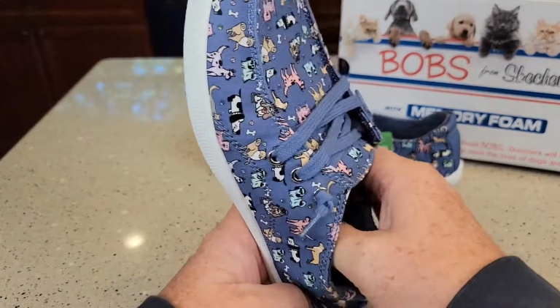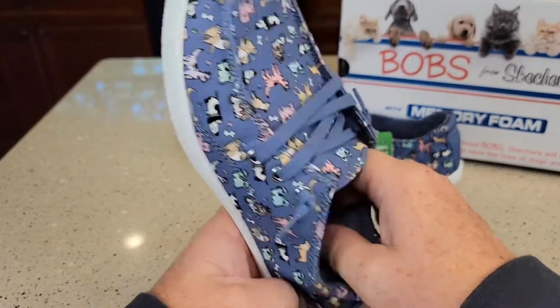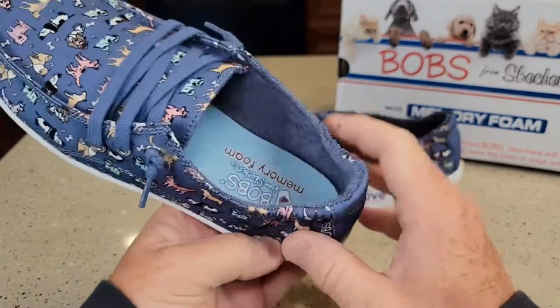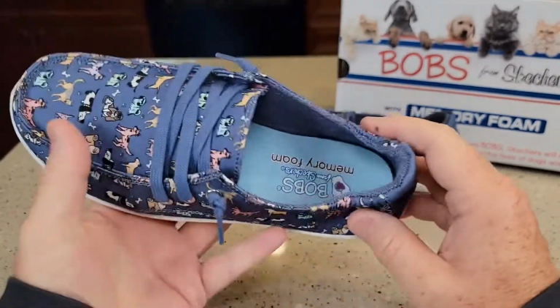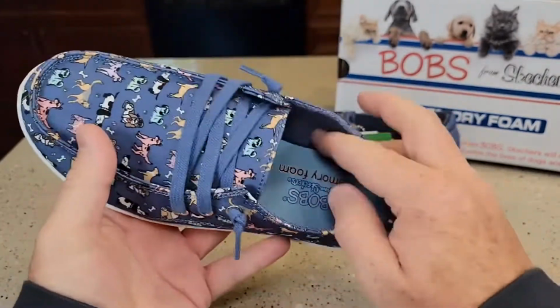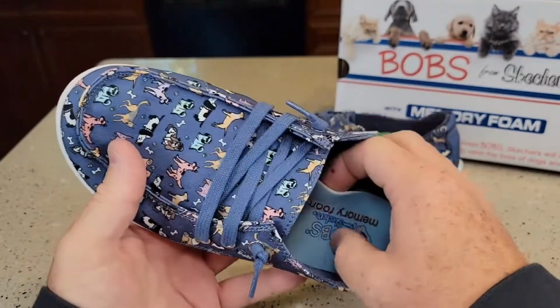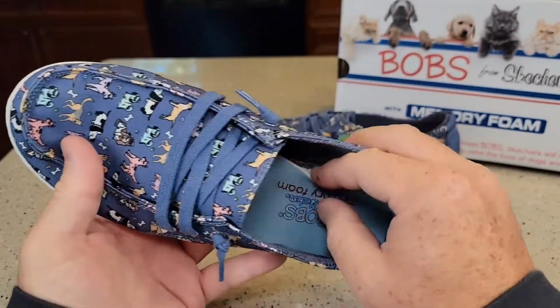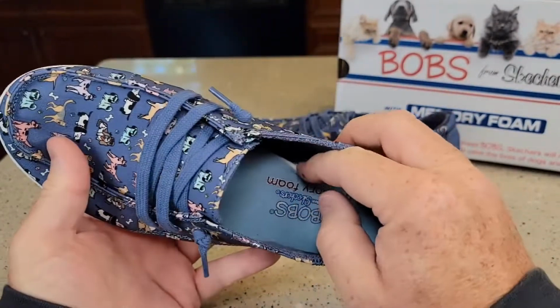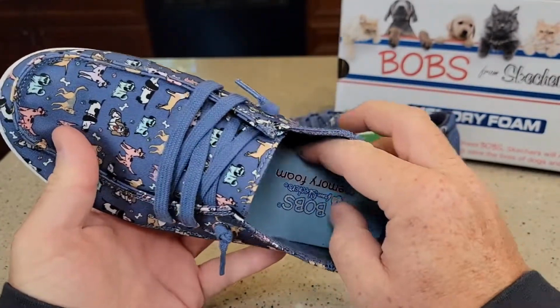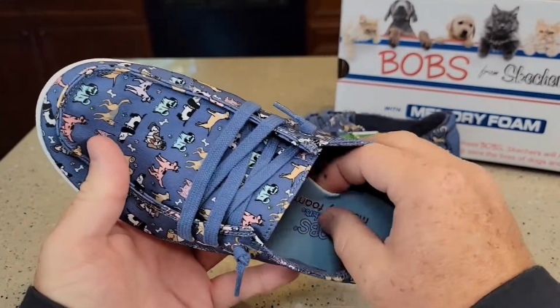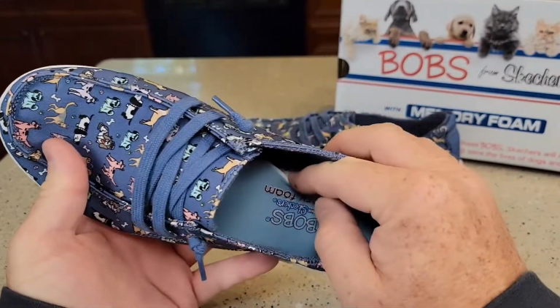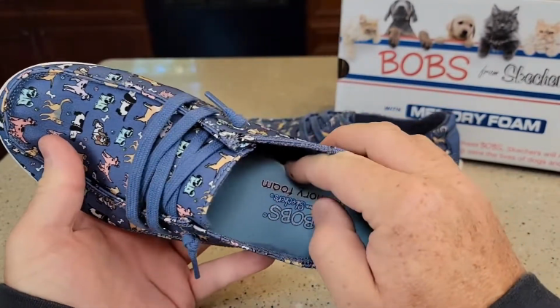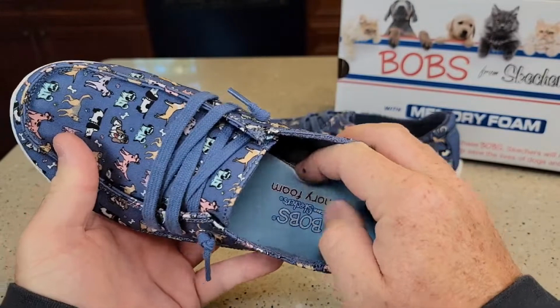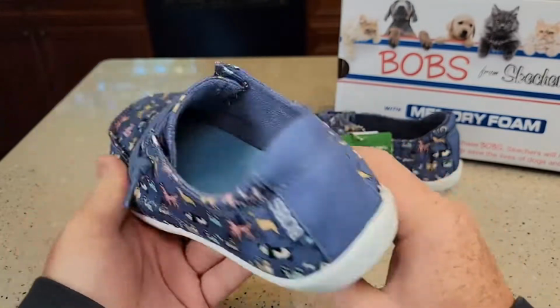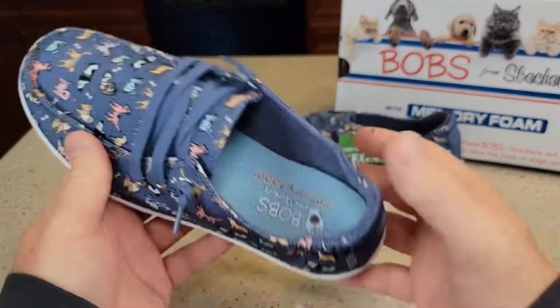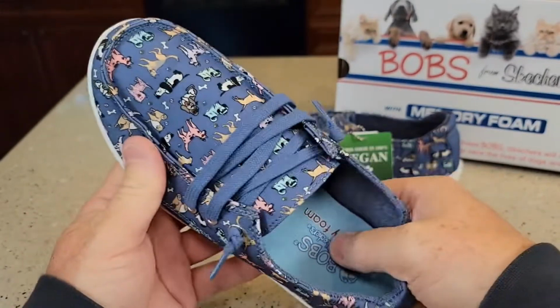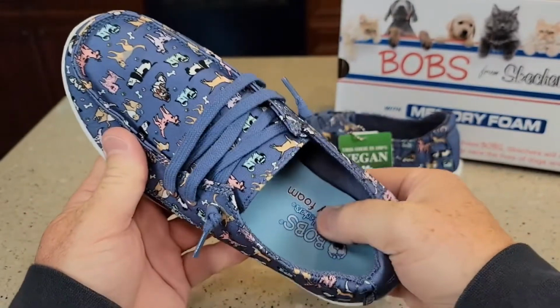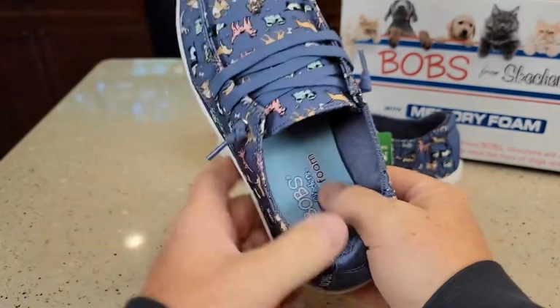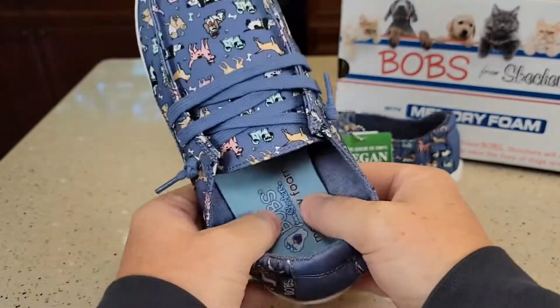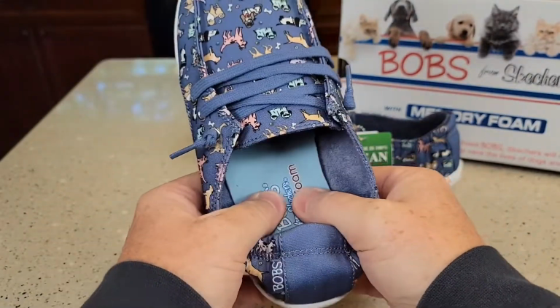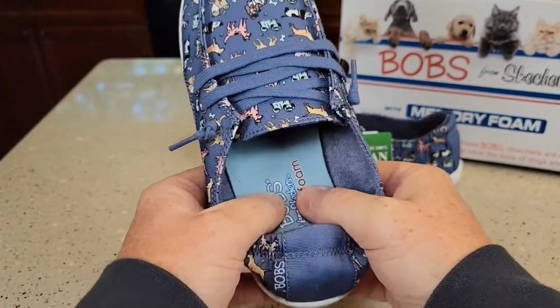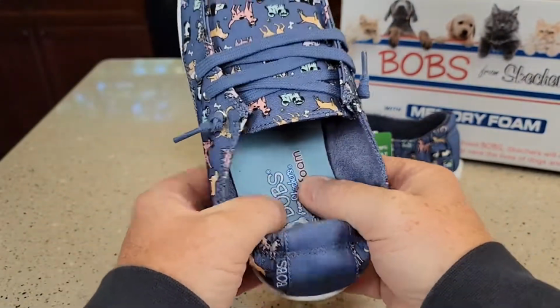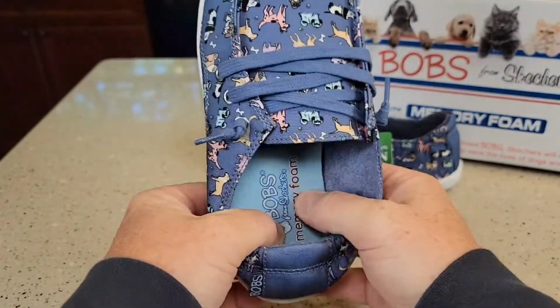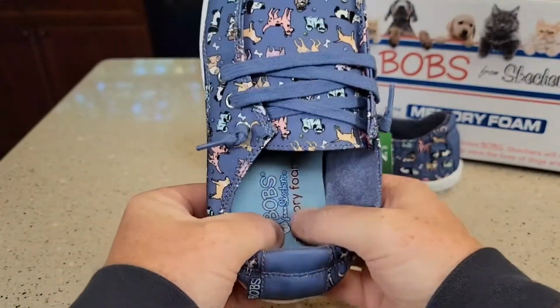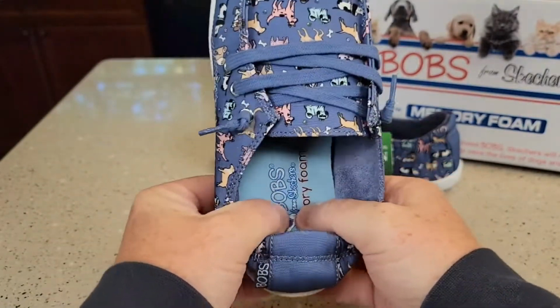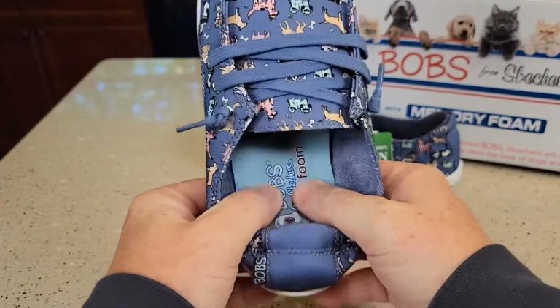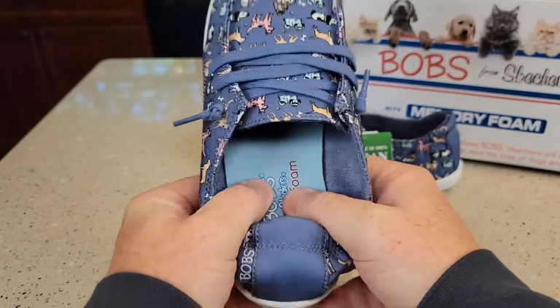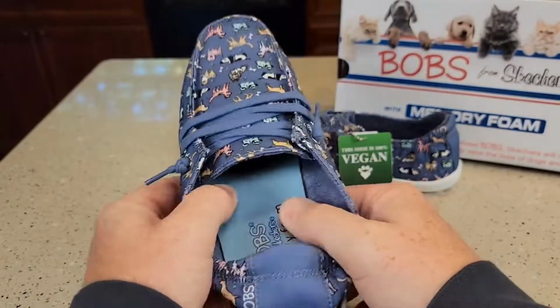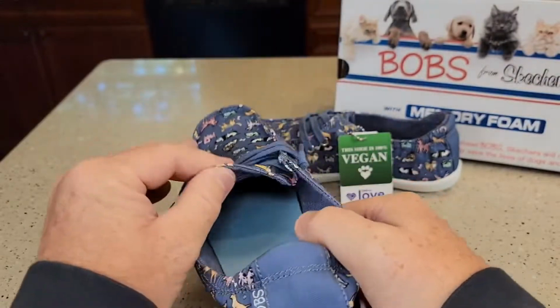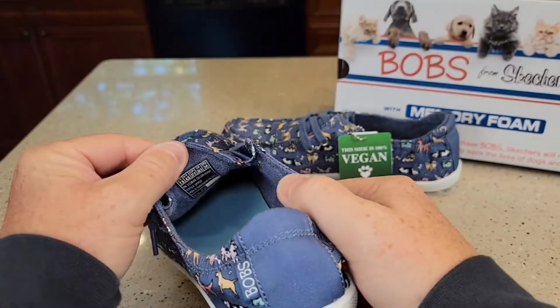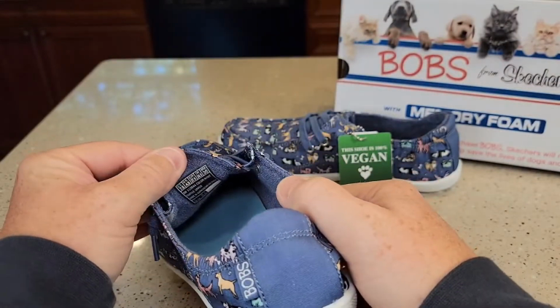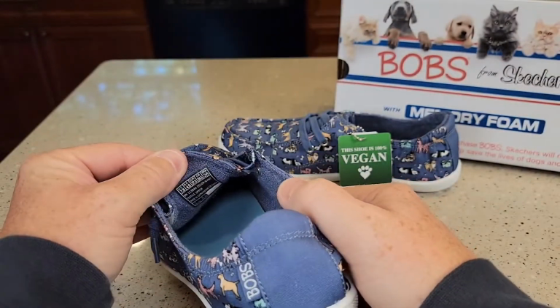I don't think you can take the insole out. The insole doesn't seem like it's really wanting to come out — it looks like it's glued down. But it is memory foam and it's very squishy. You've got a lot of padding here that goes all the way down.